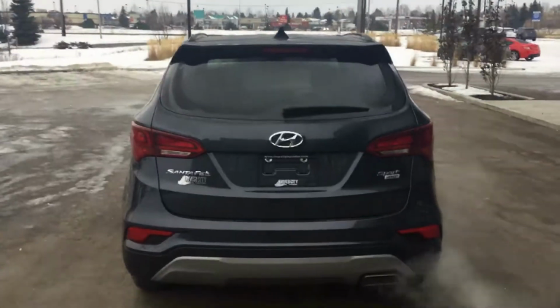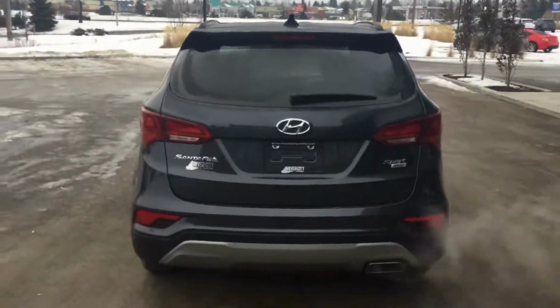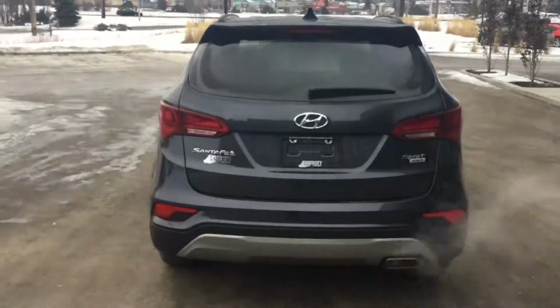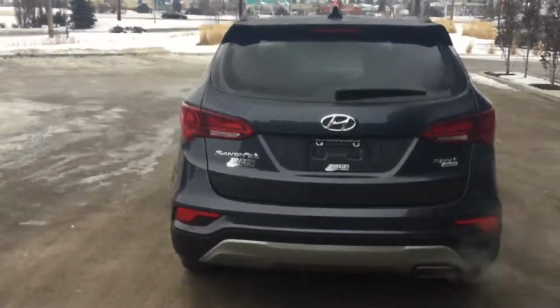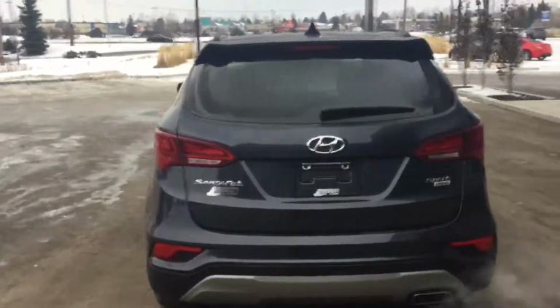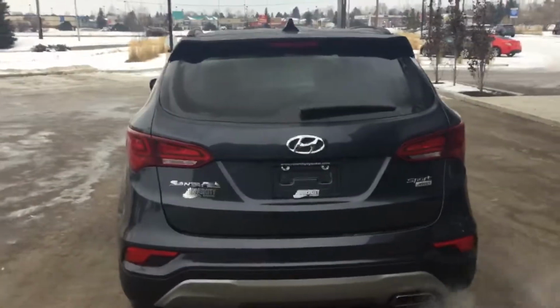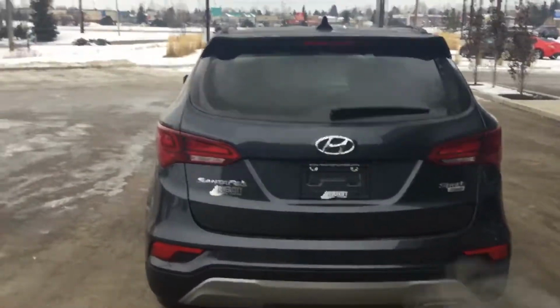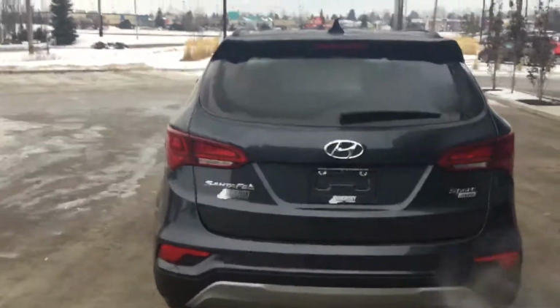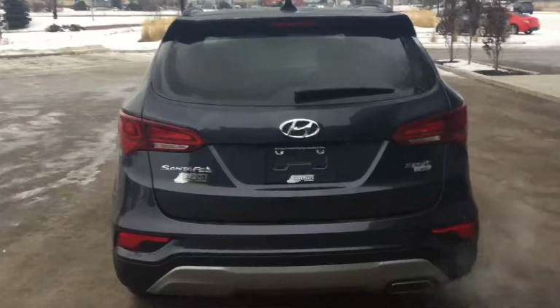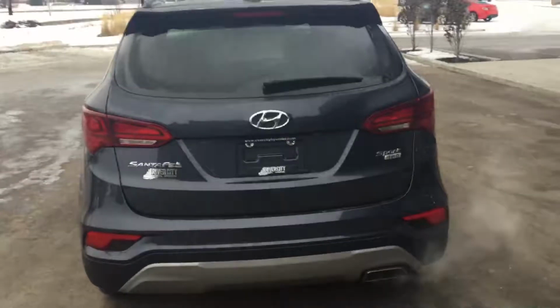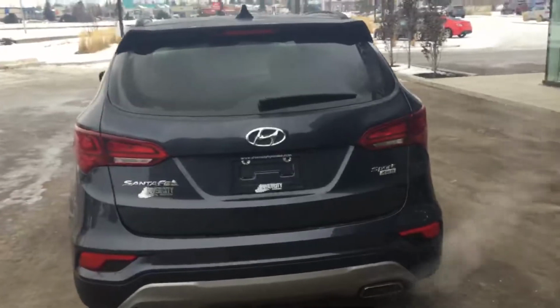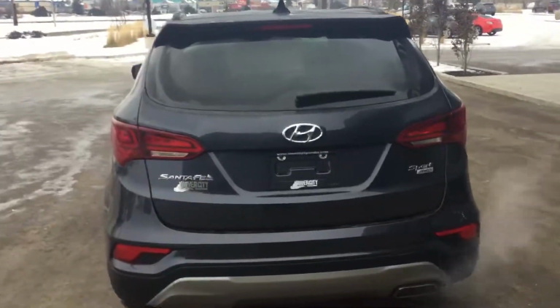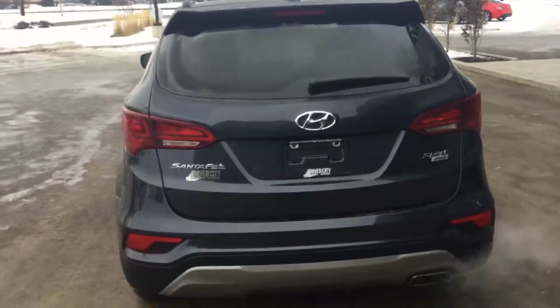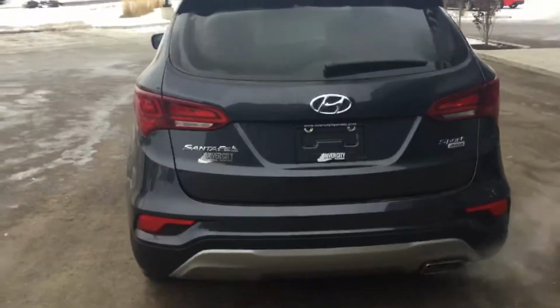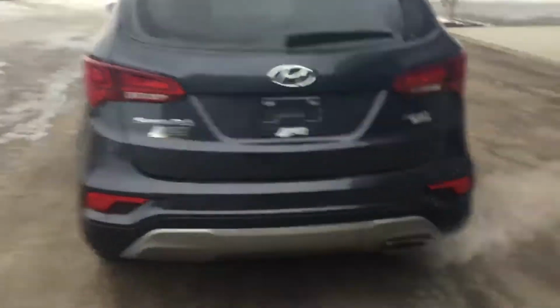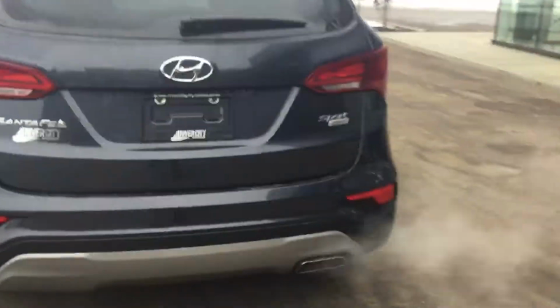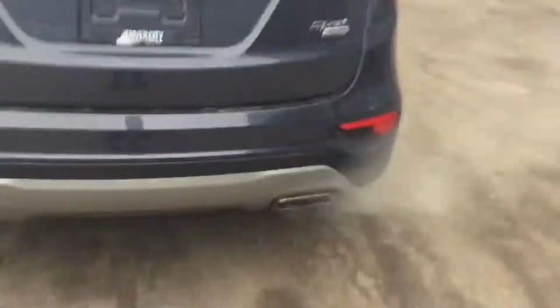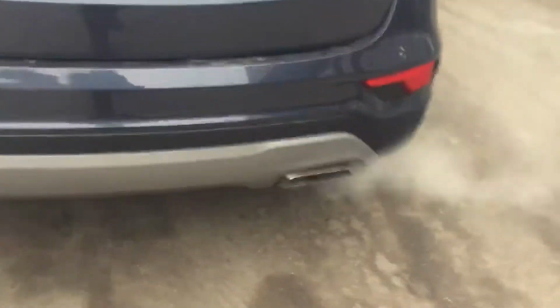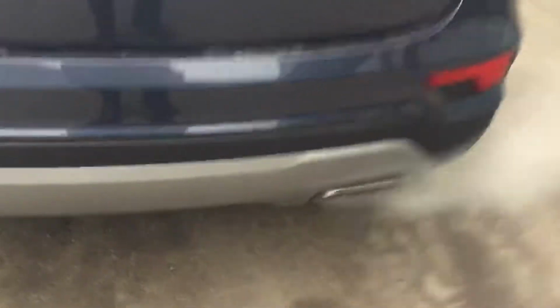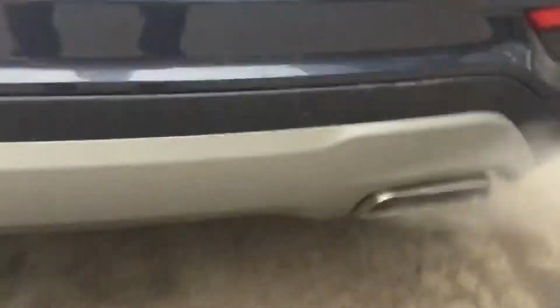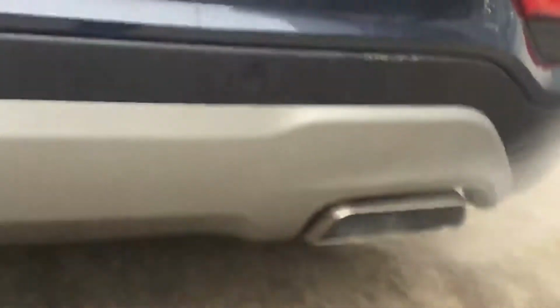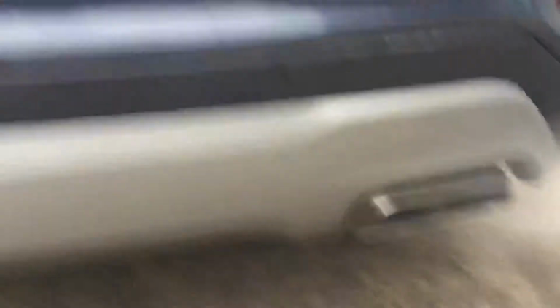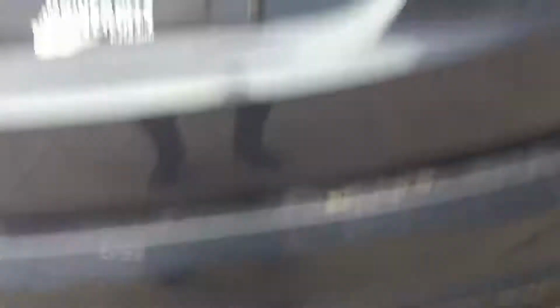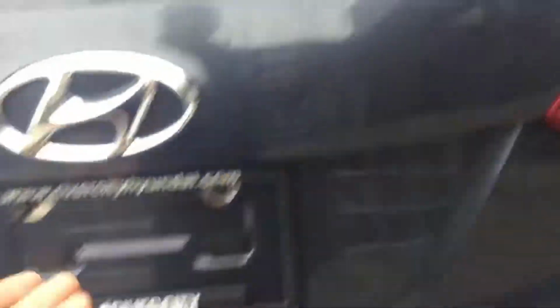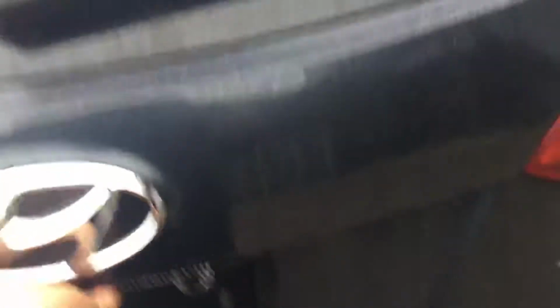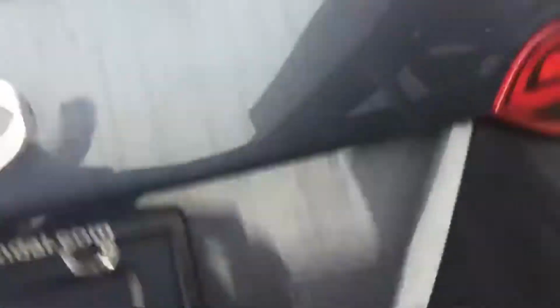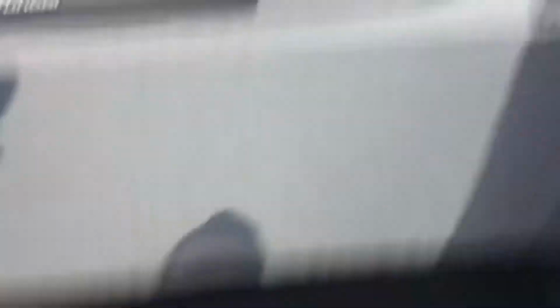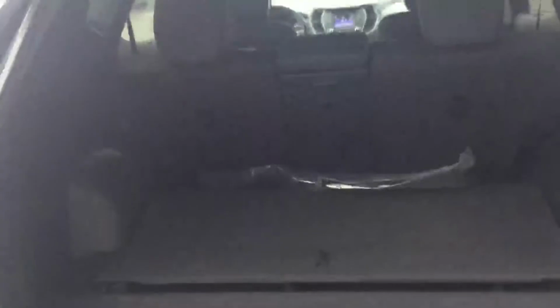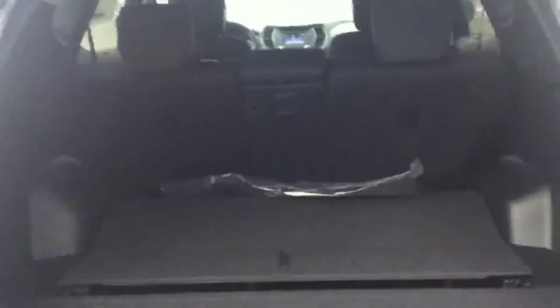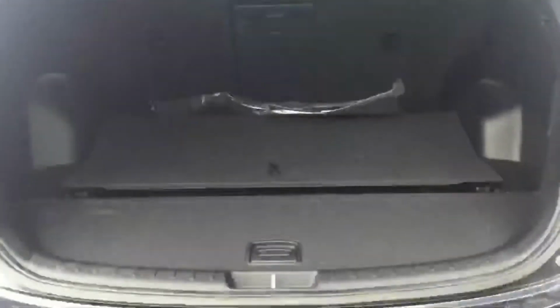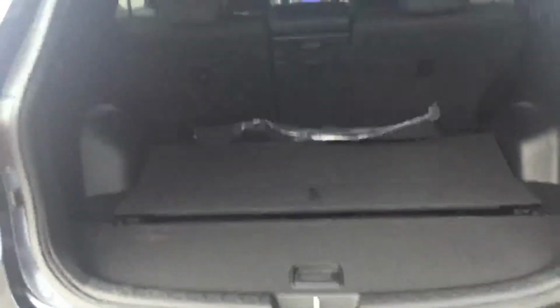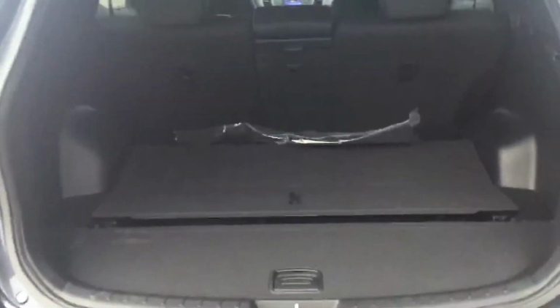Here in the back you get the nice sporty look, the wraparound tail lights, the nice chrome exhaust tip, and then the back trunk has tons of space for everything you need as well.